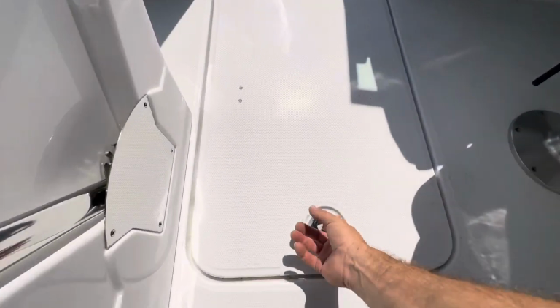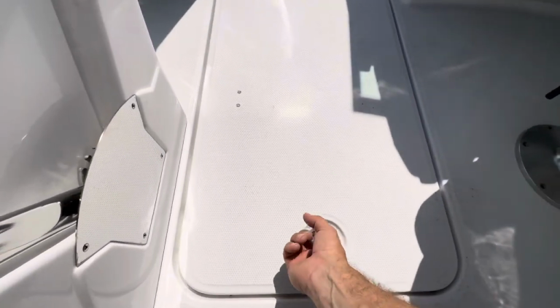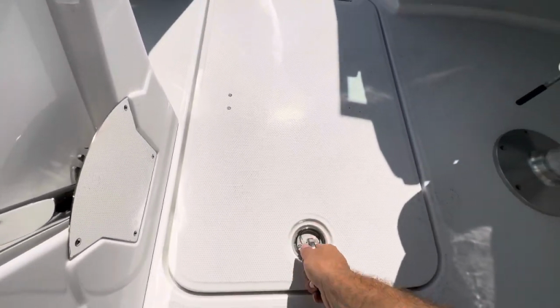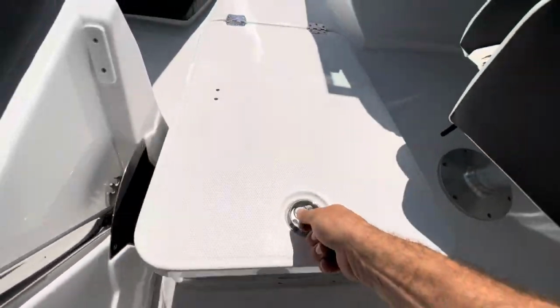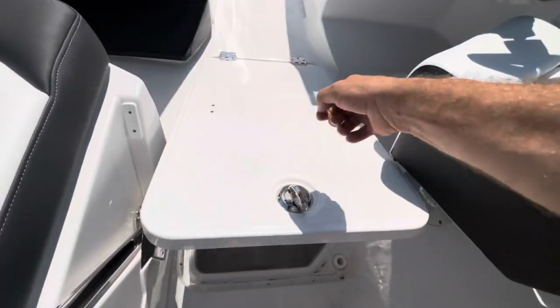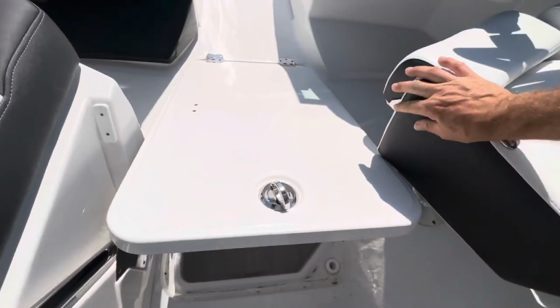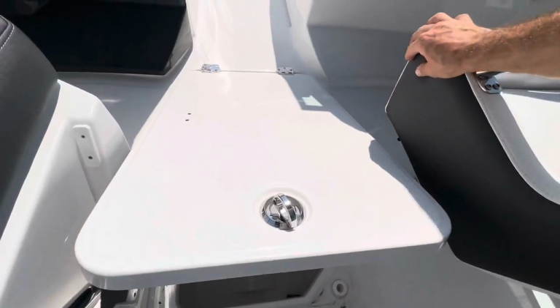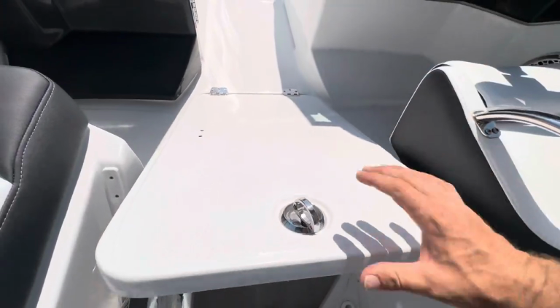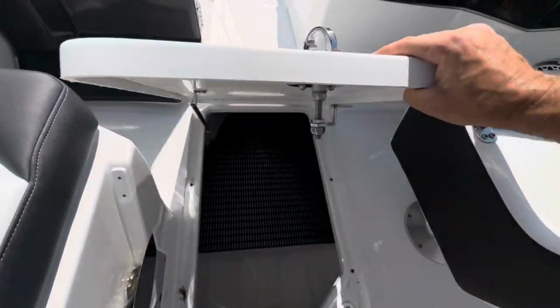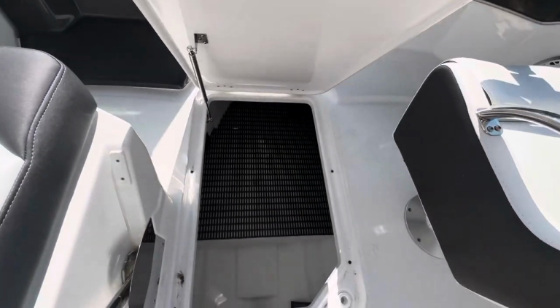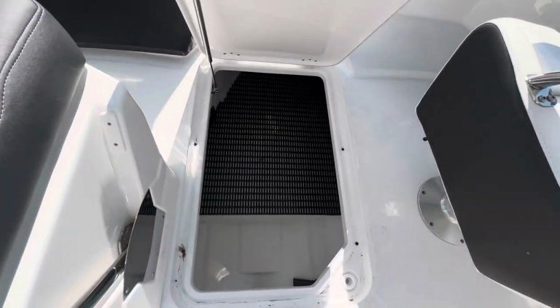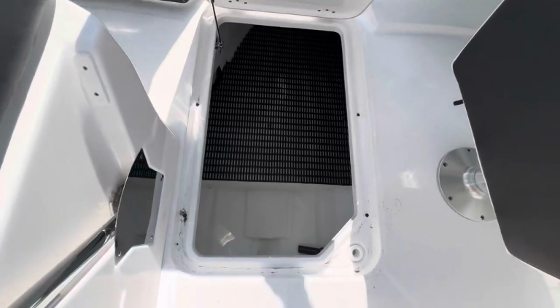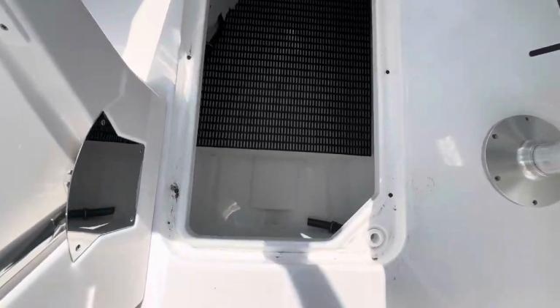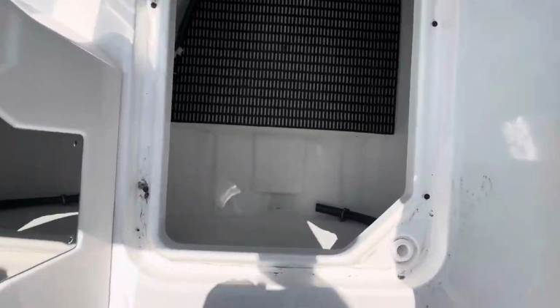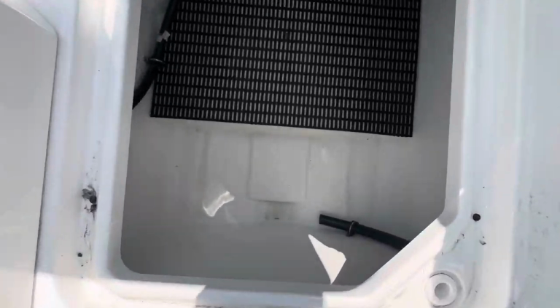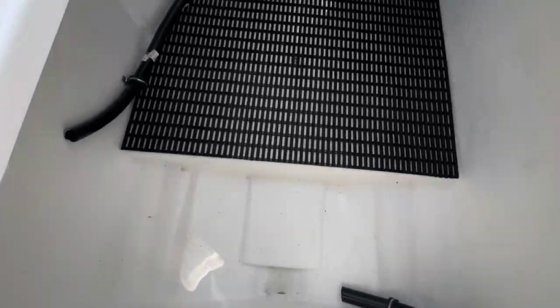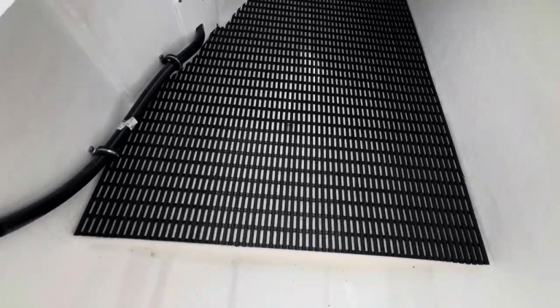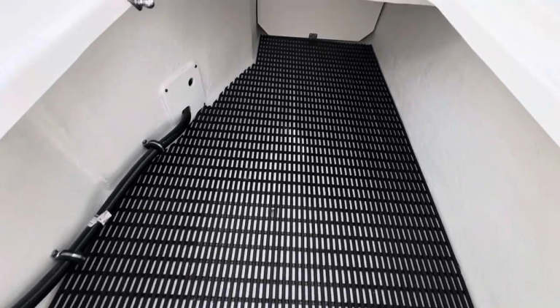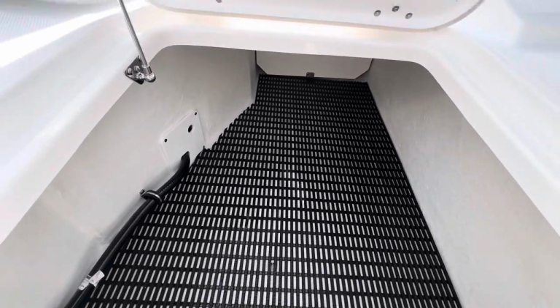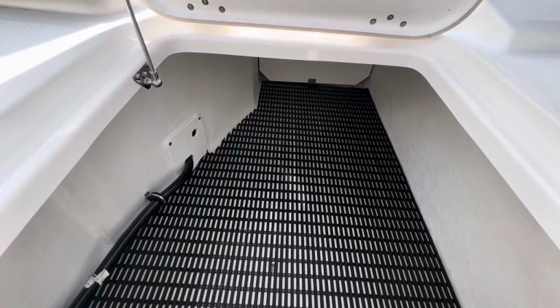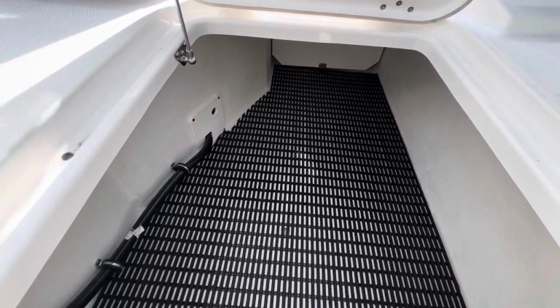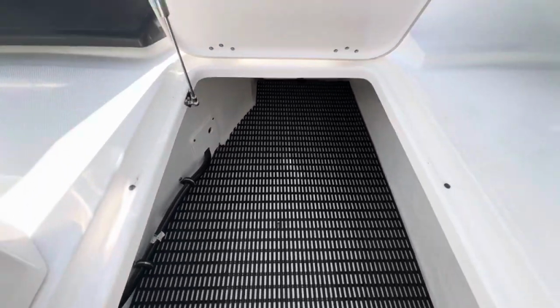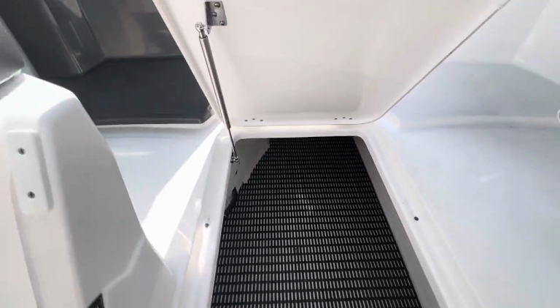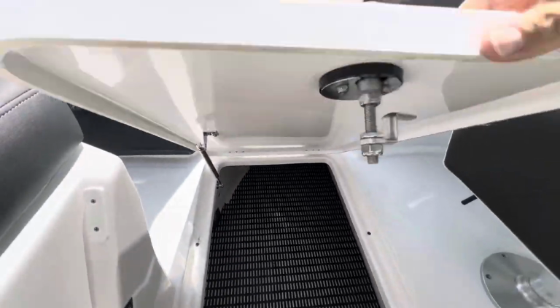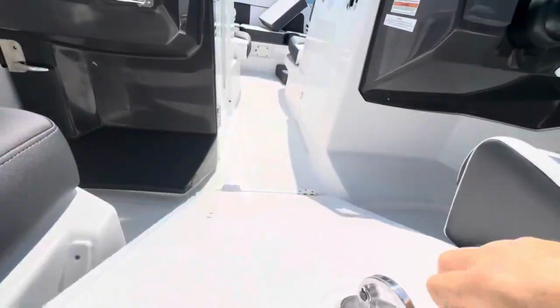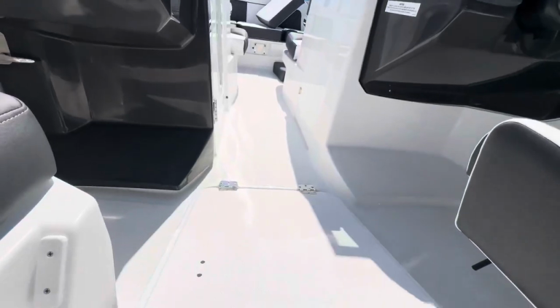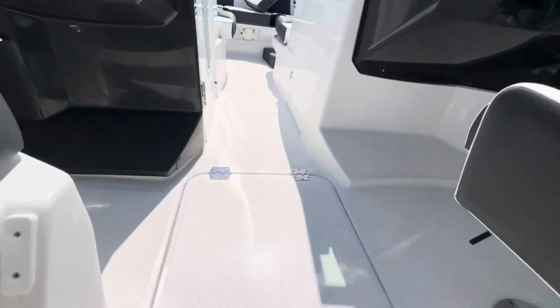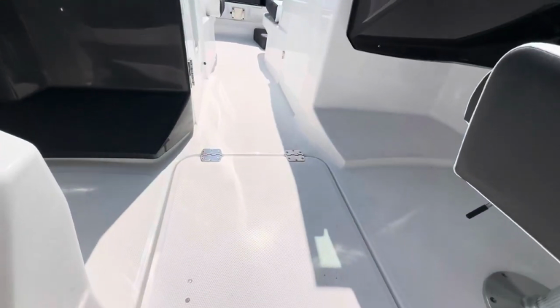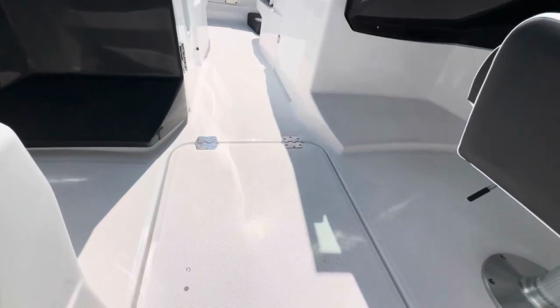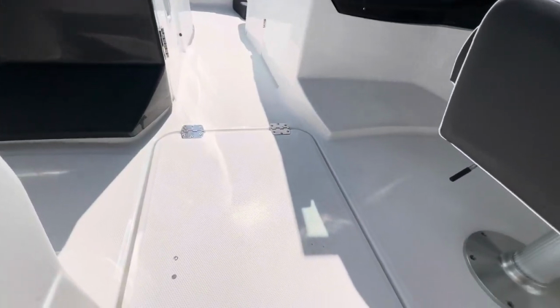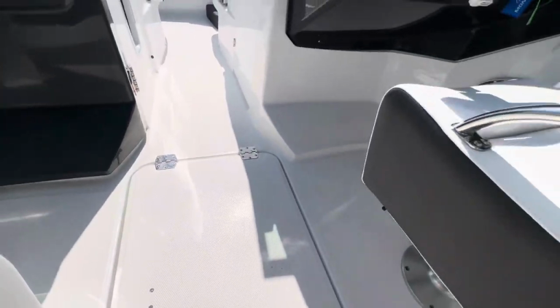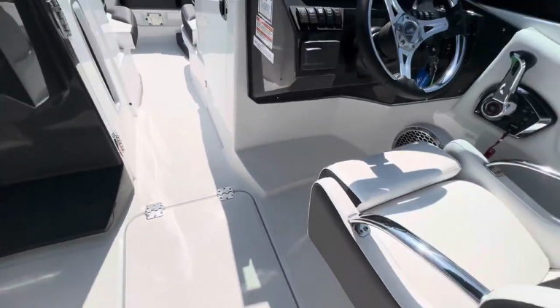Big storage — this thing's got a bunch of storage. You better bring your skis and your wakeboard with you.